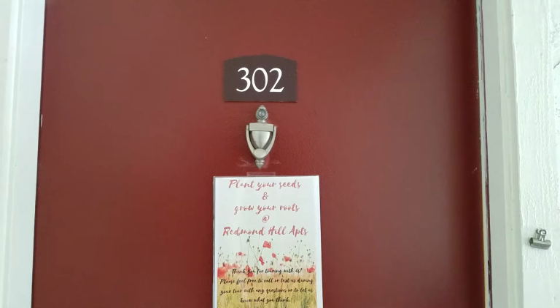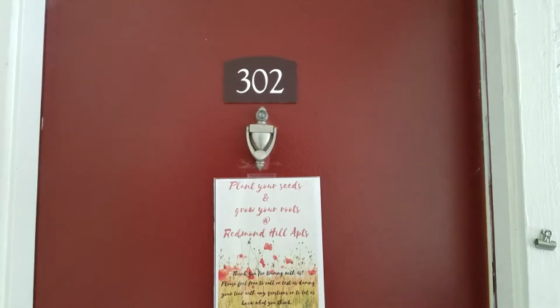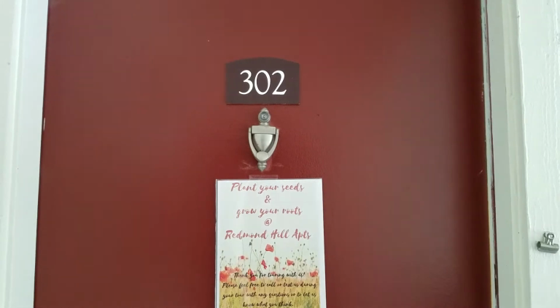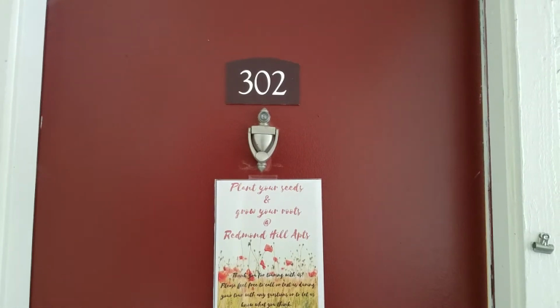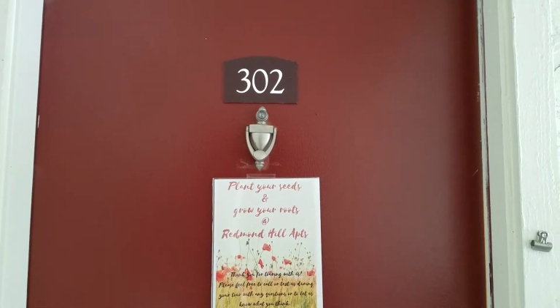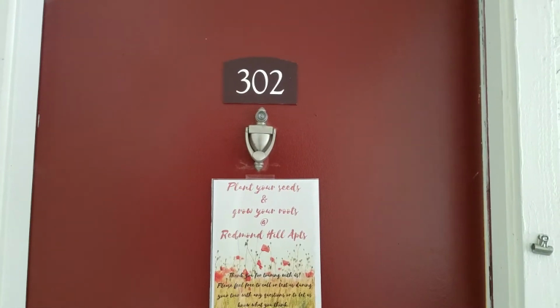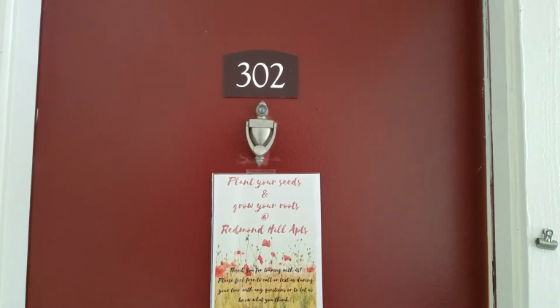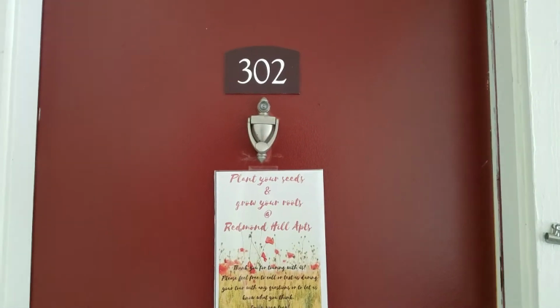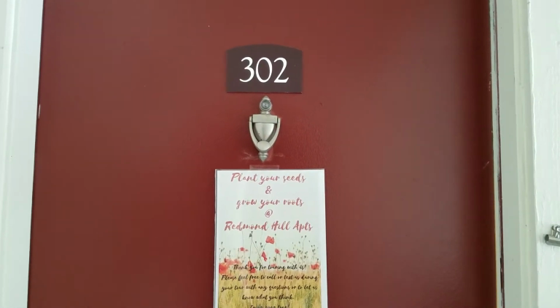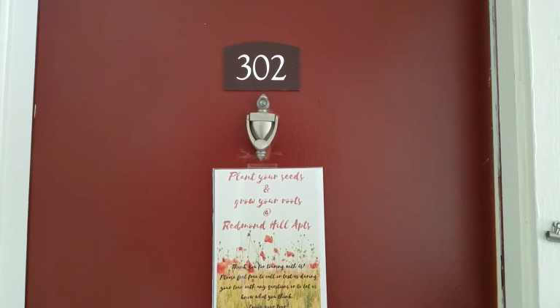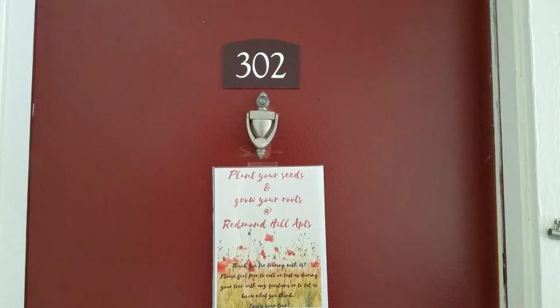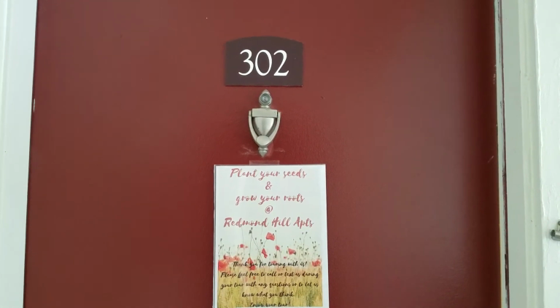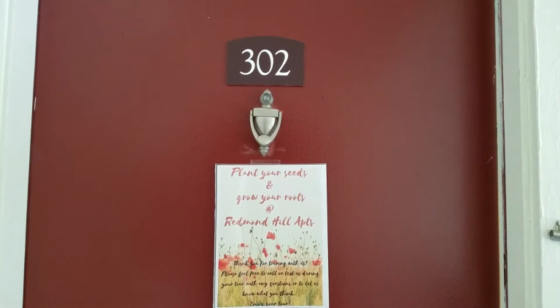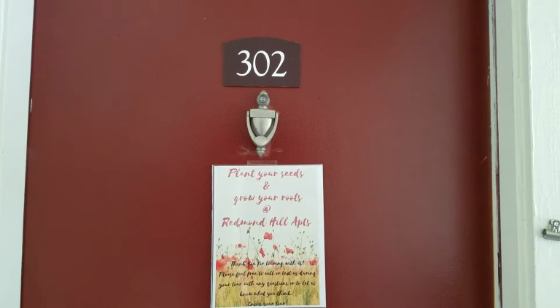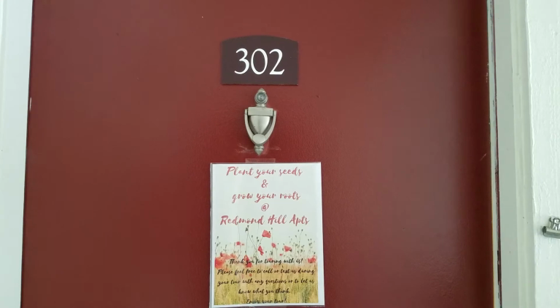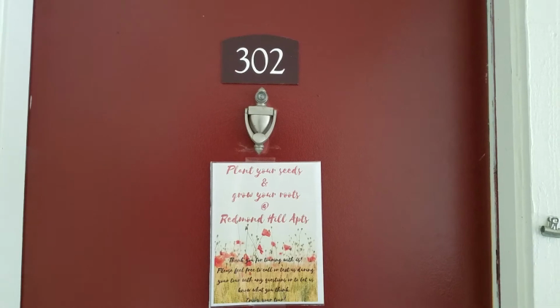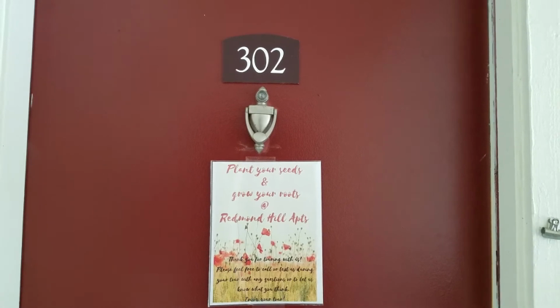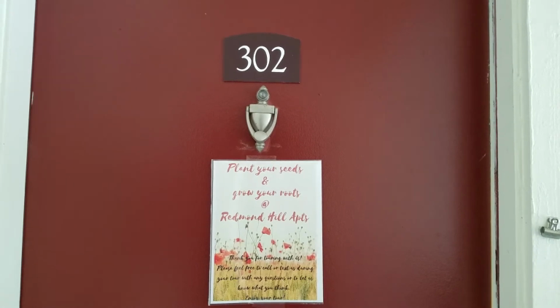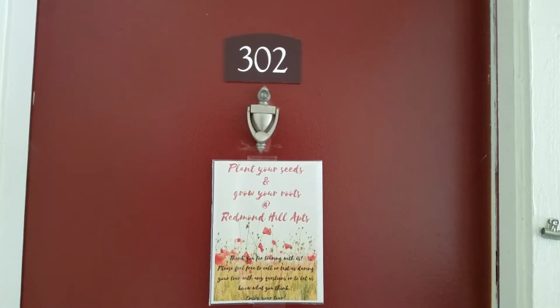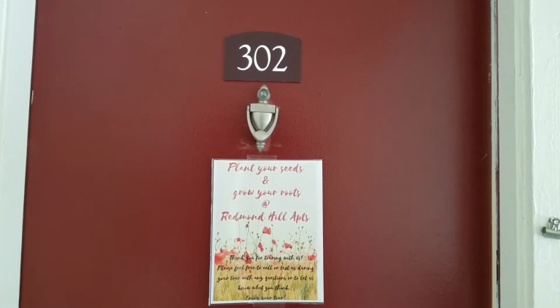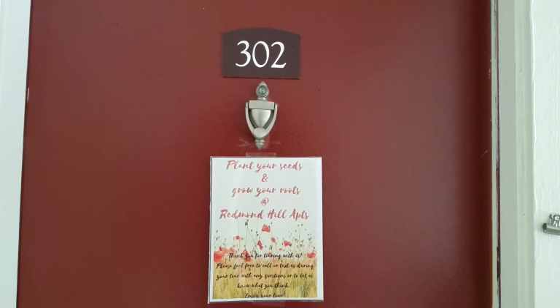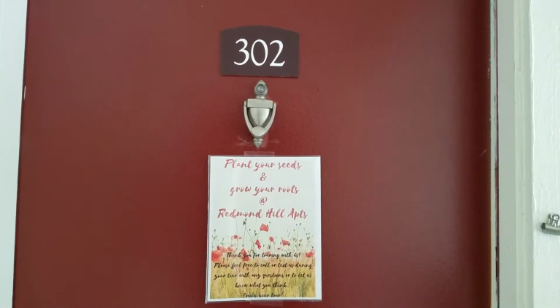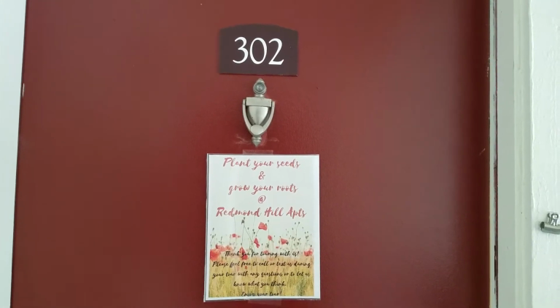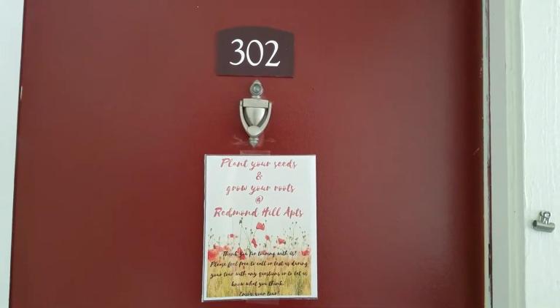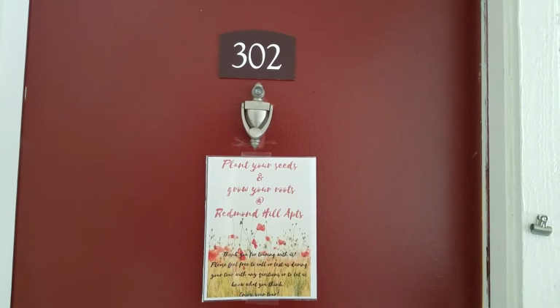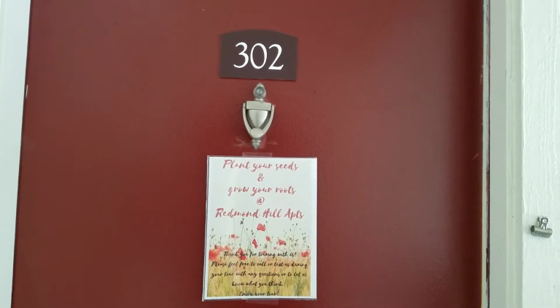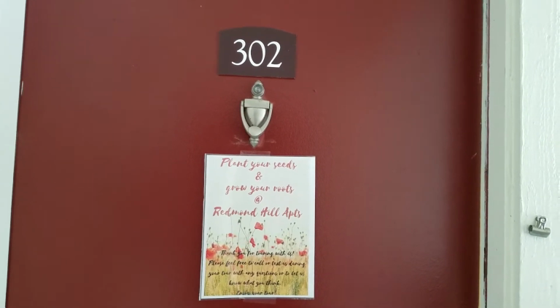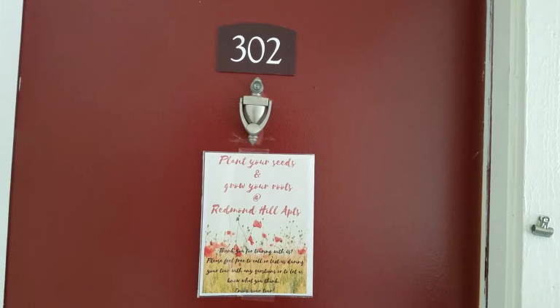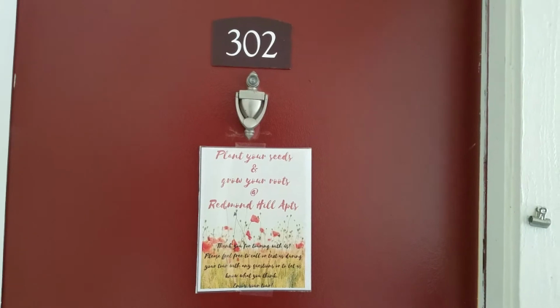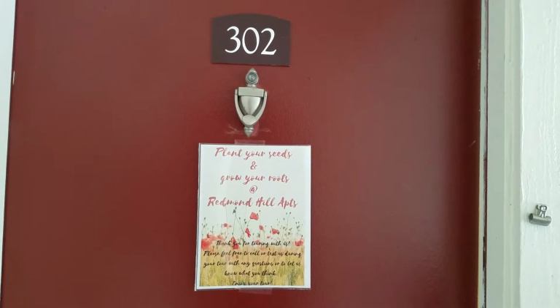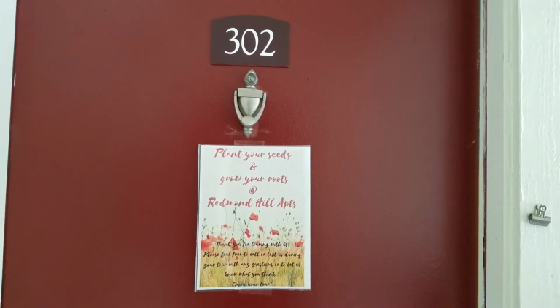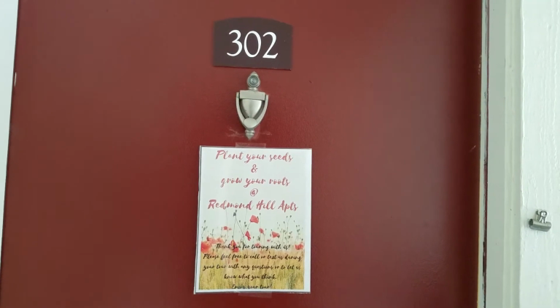Hello and welcome to Redmond Hill Apartments located in Redmond, Washington. Today I have the pleasure of taking you on a tour of W302, which is our 700 square foot one bedroom, one bath apartment.